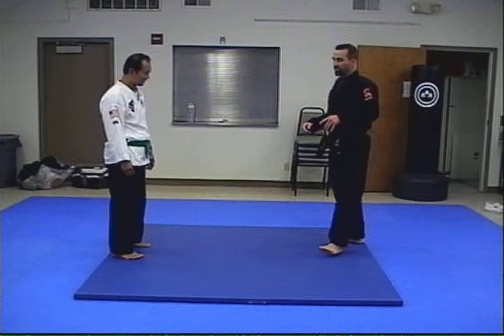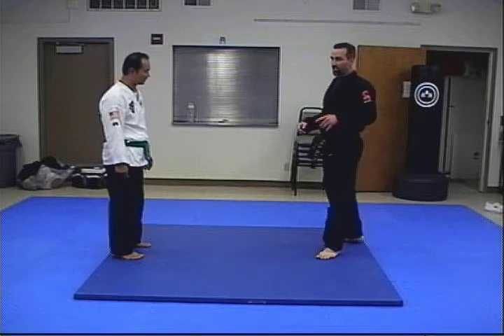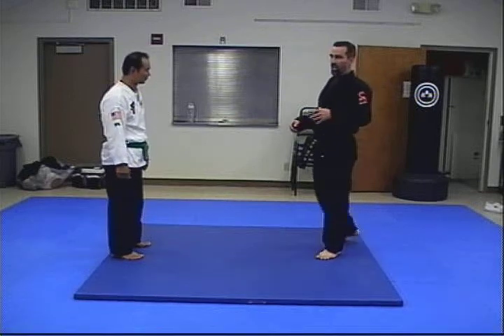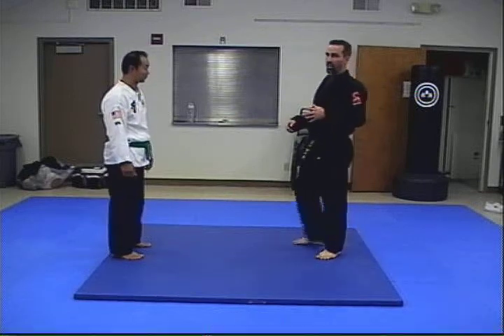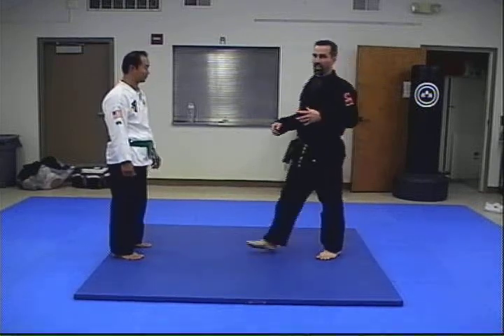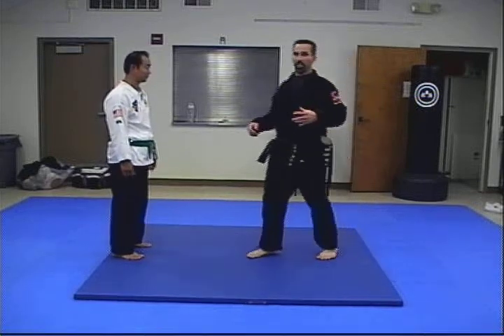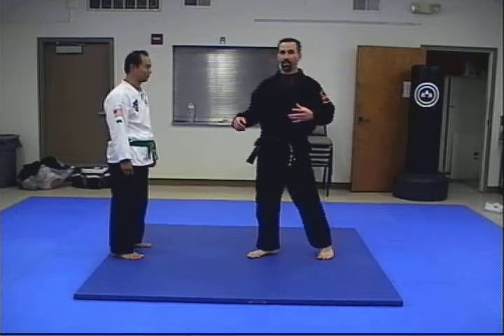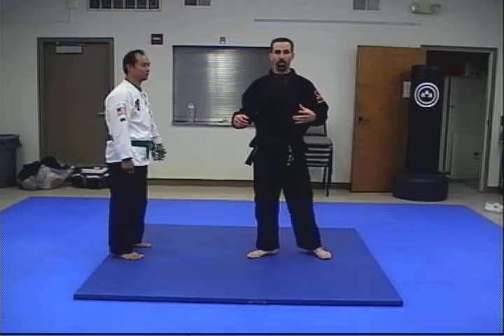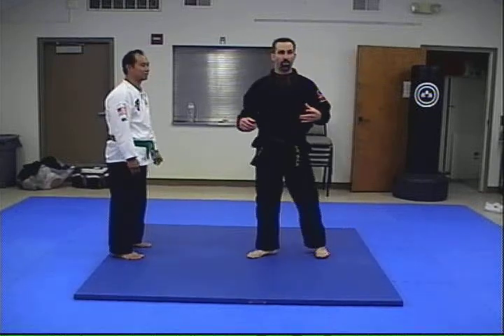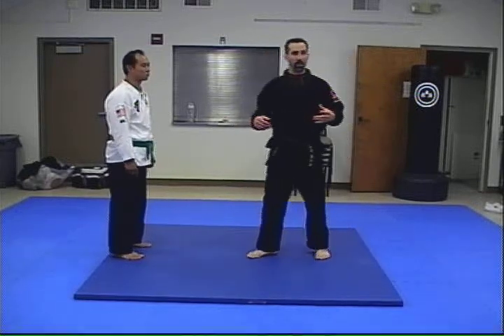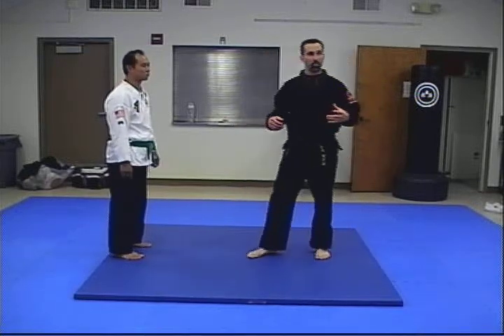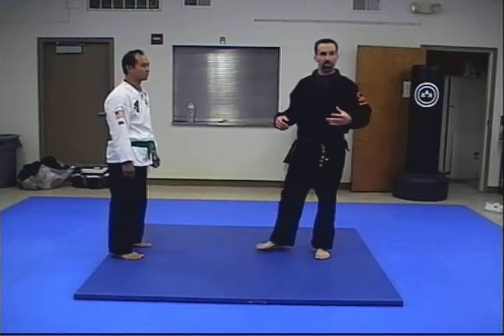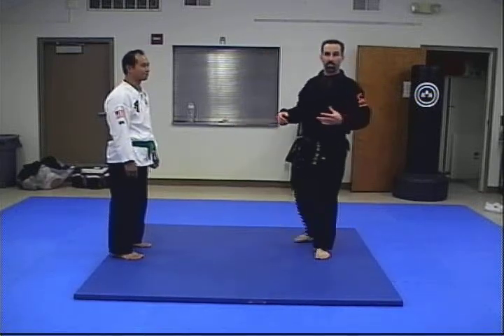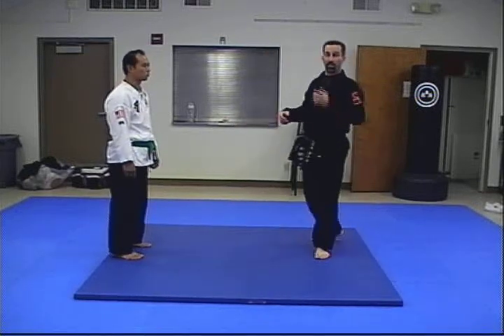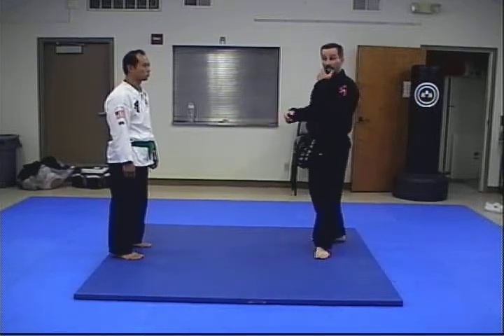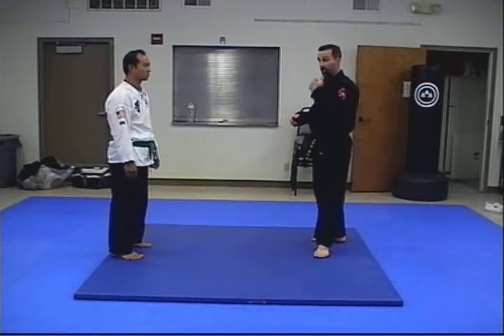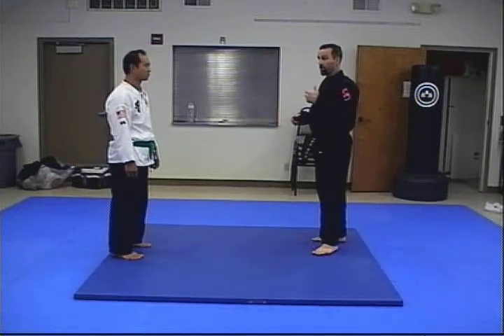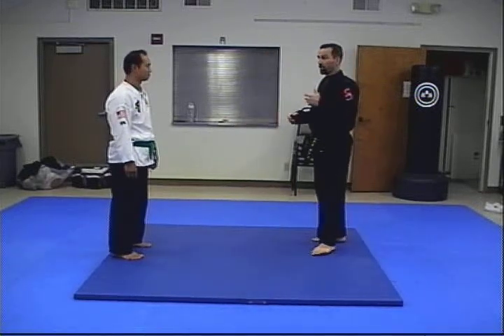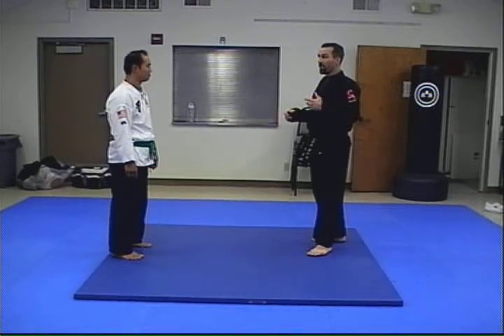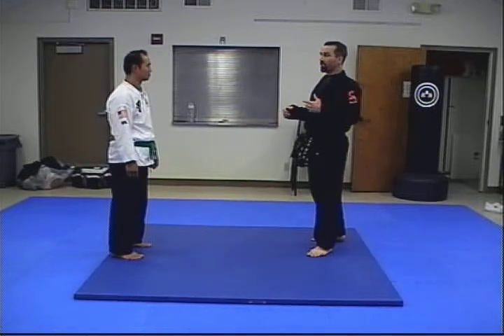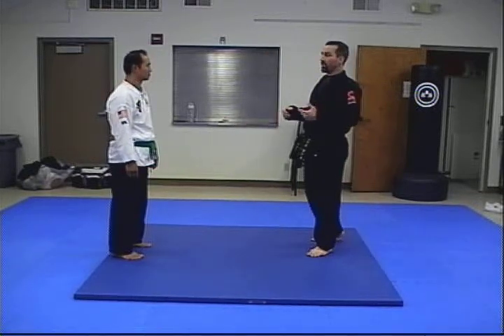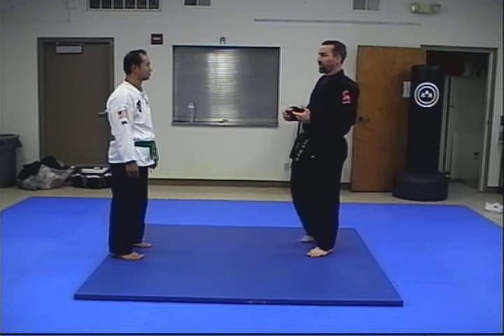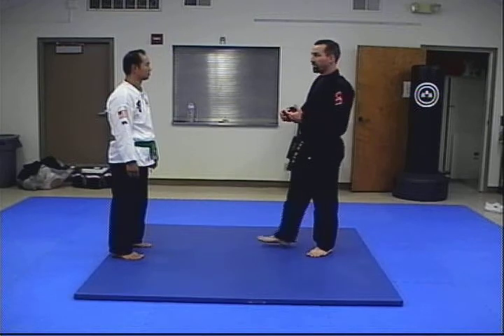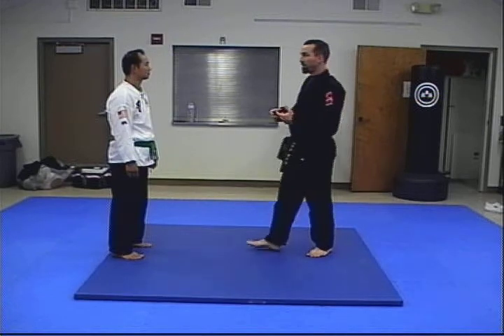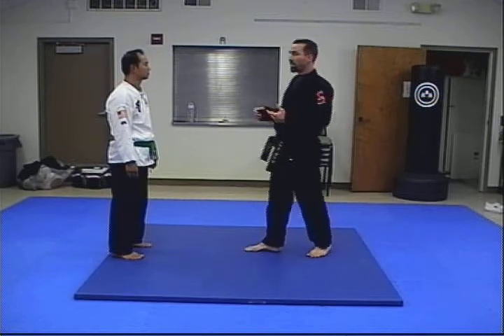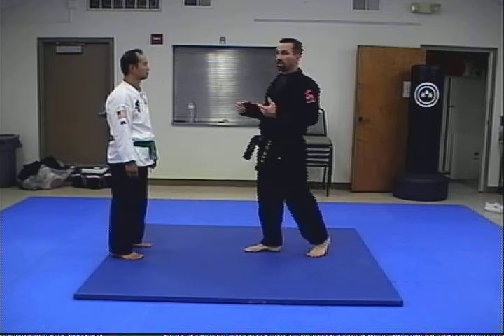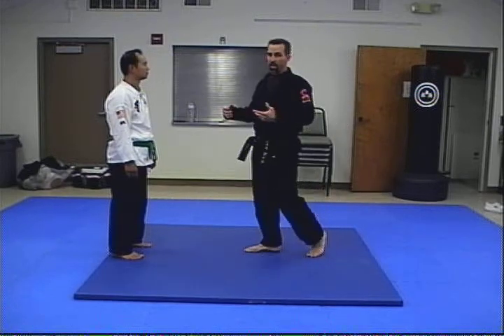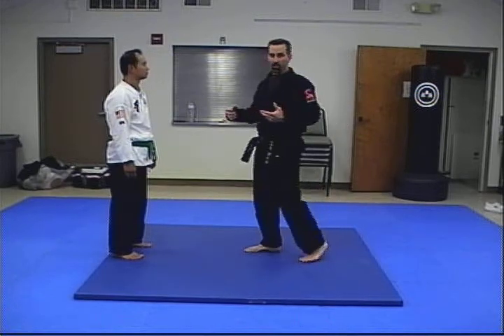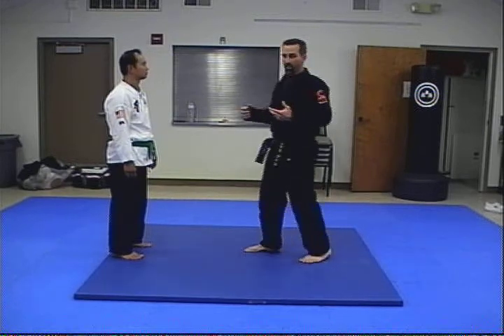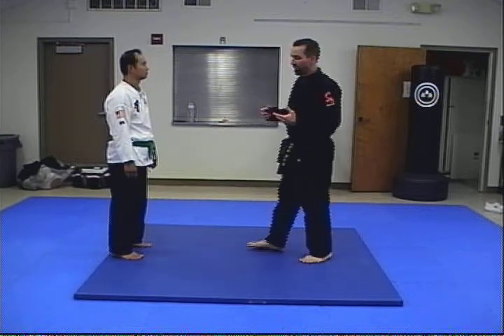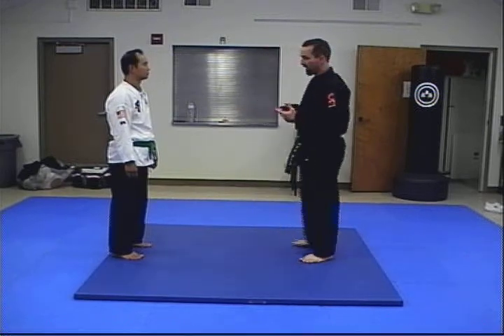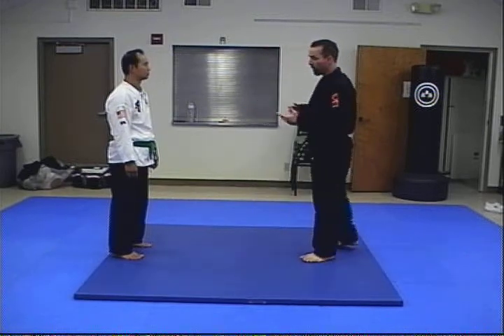This is starting an intermediate level throw for our curriculum. This is the first throw of the blue belt level. This is going to be a hip wheel.